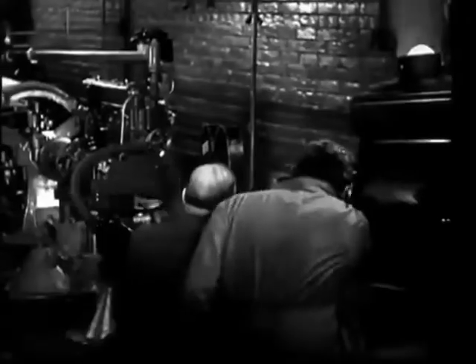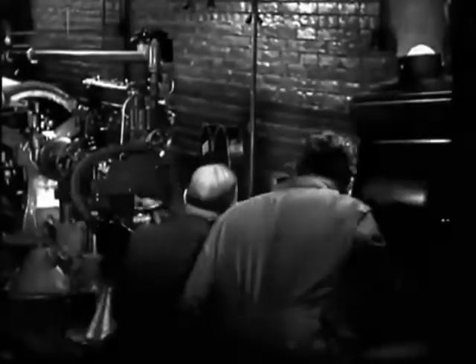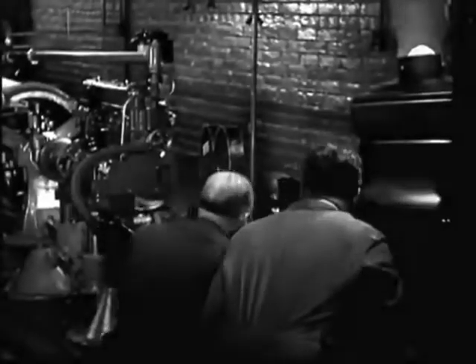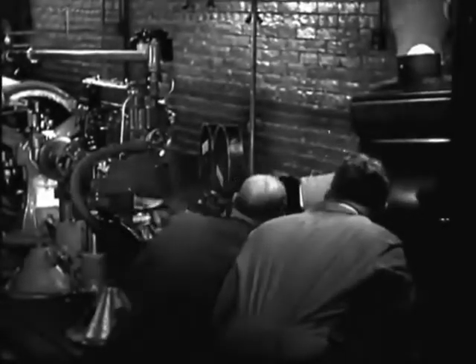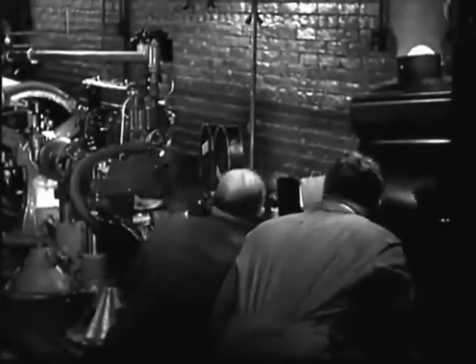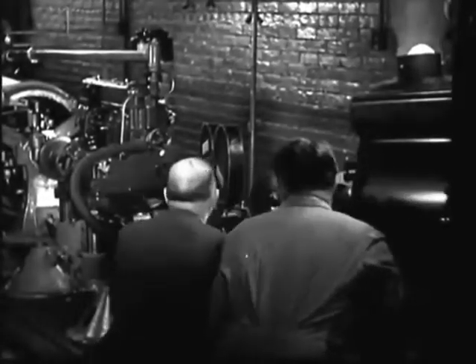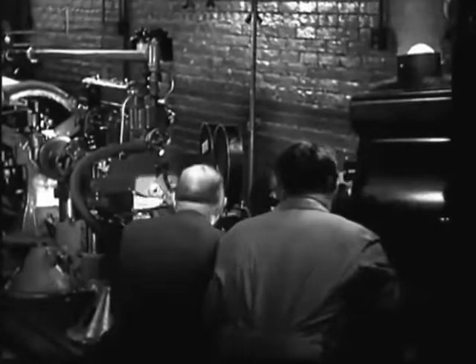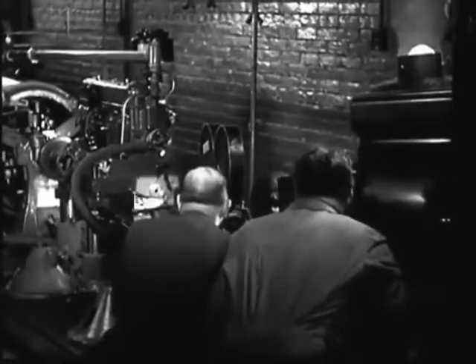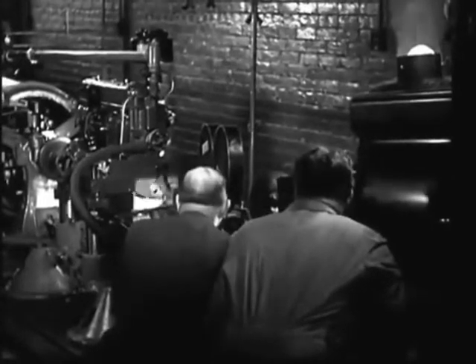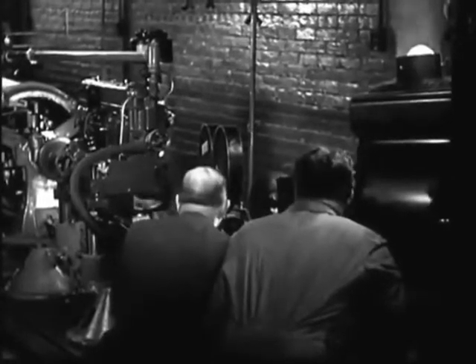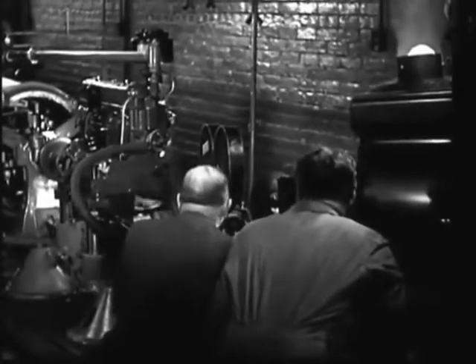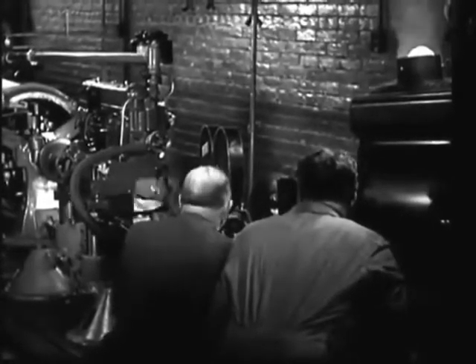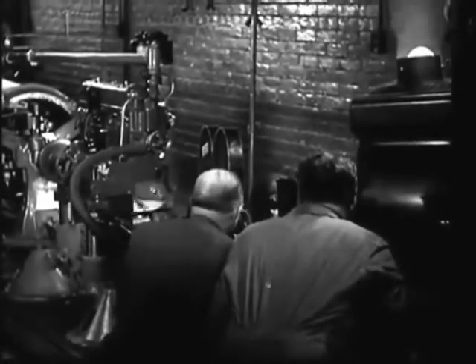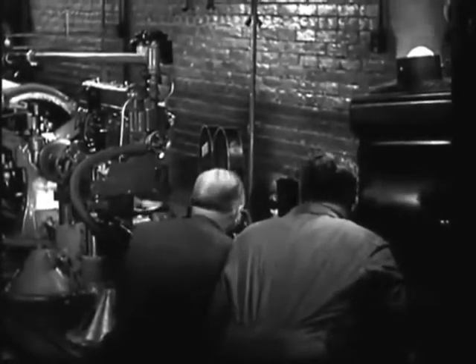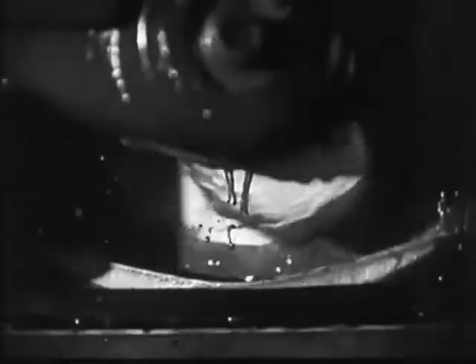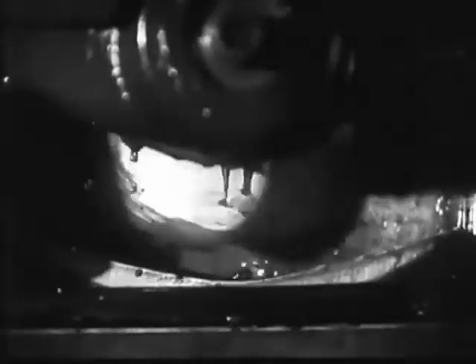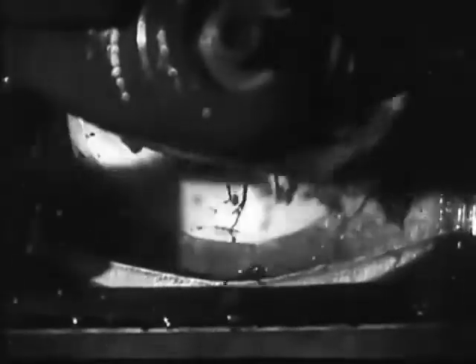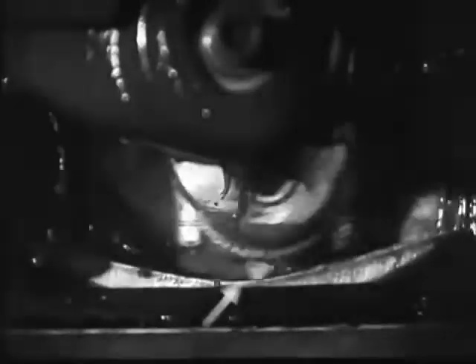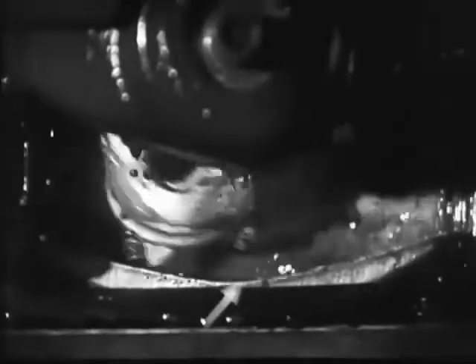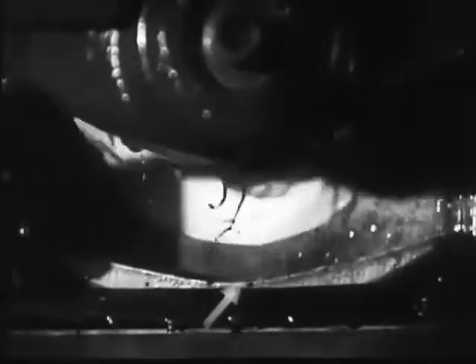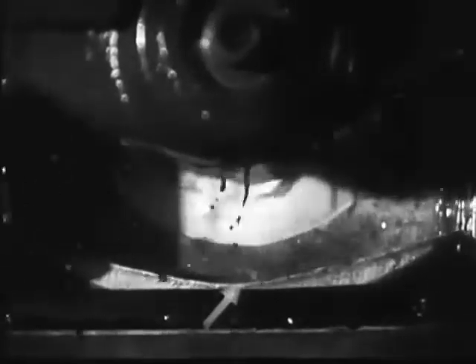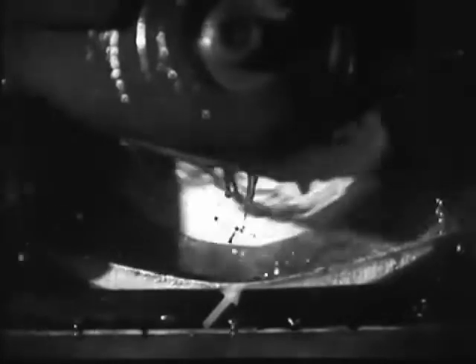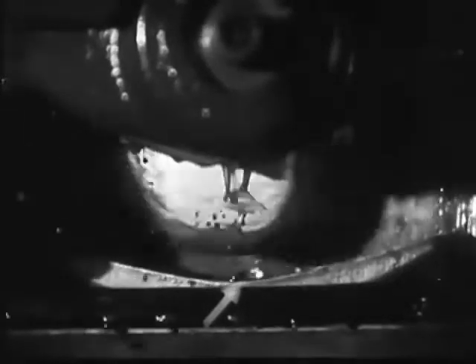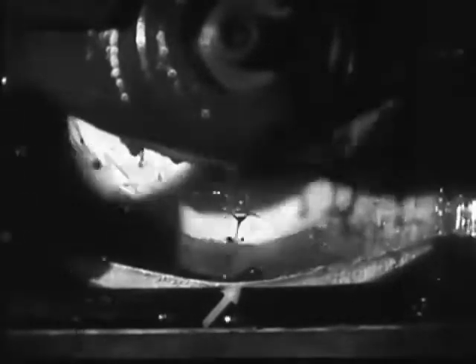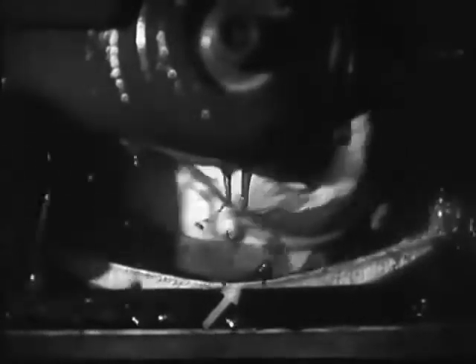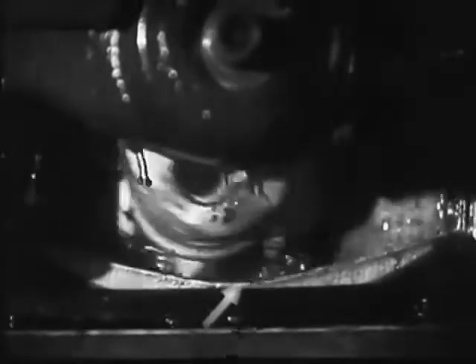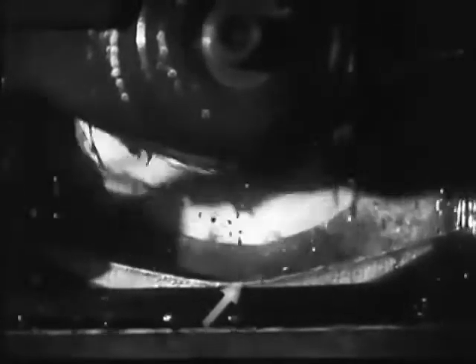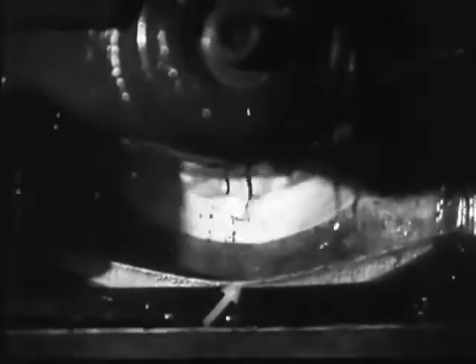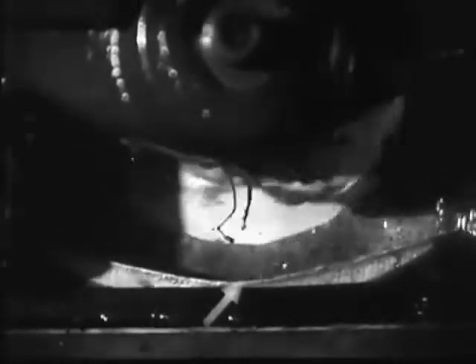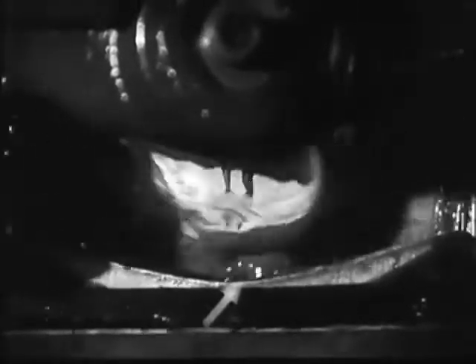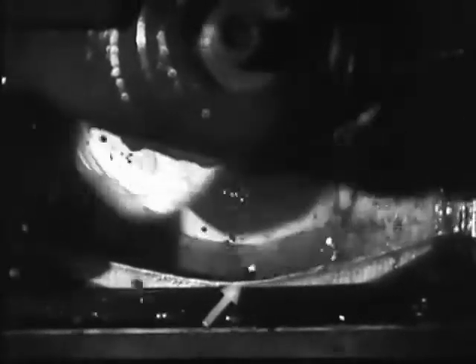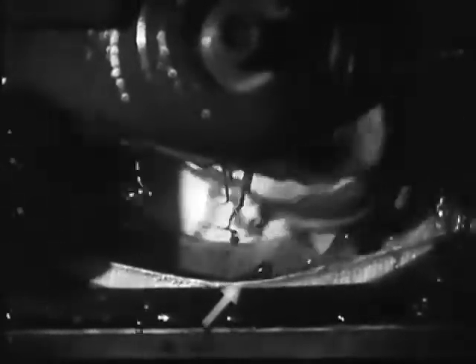A special motion picture camera equipped with what is called a stroboscope lets us see the action of the dipper on a crankshaft that is actually revolving at a speed of 3,600 times every minute.